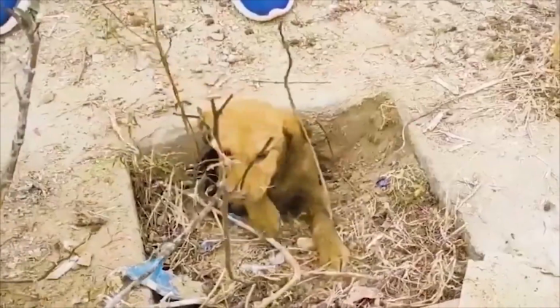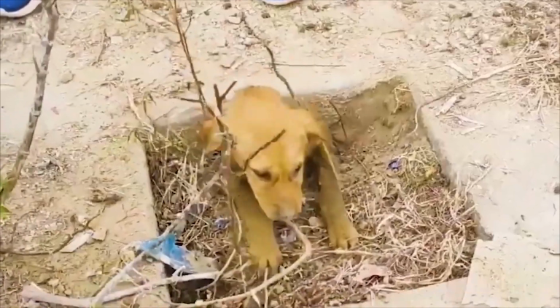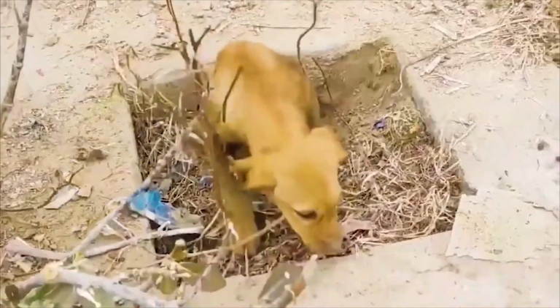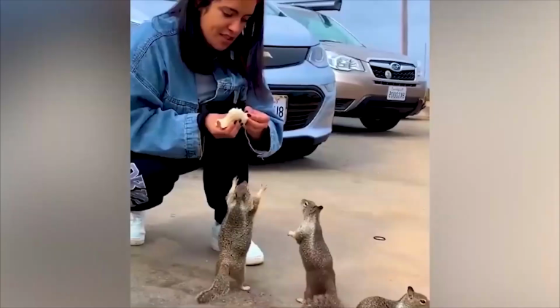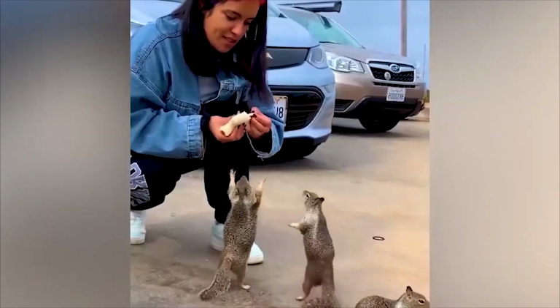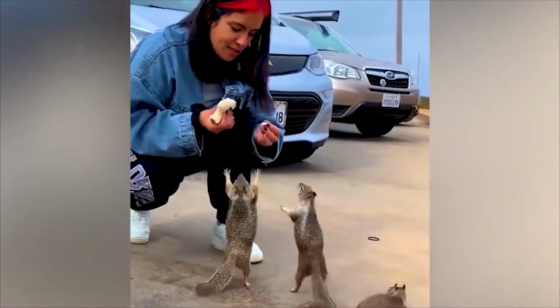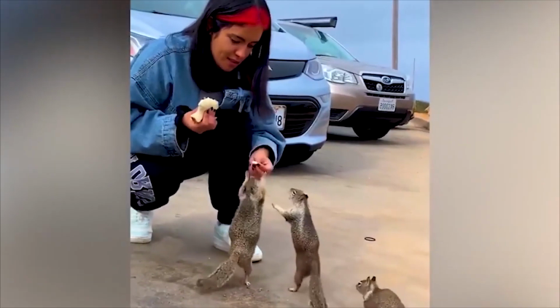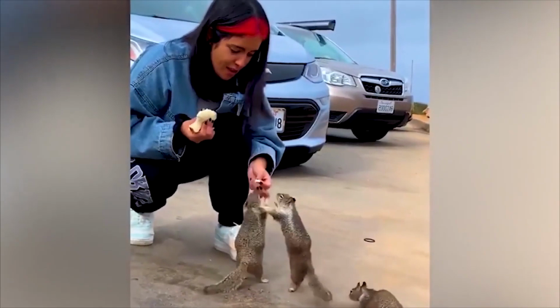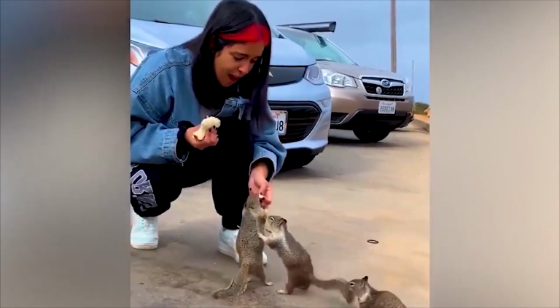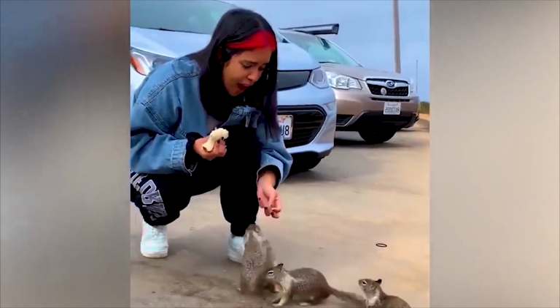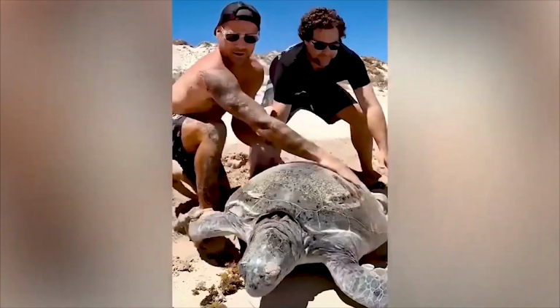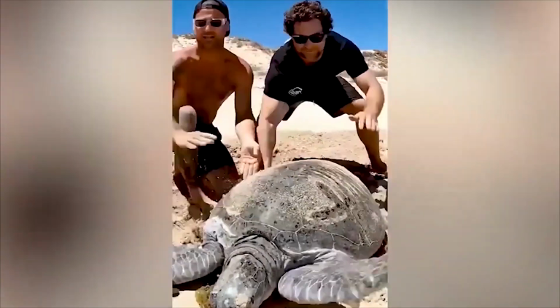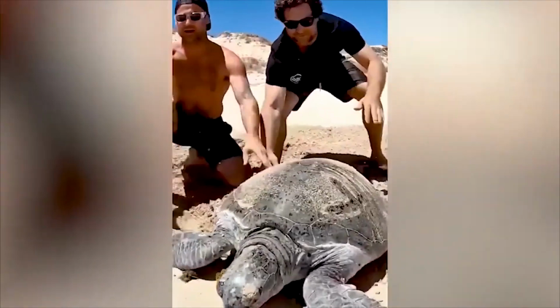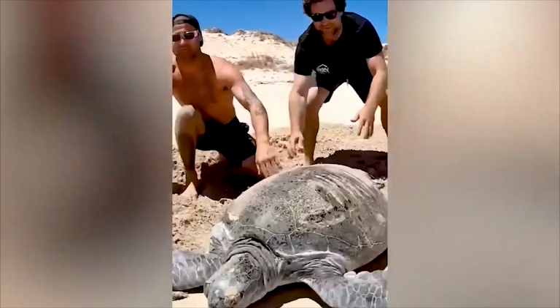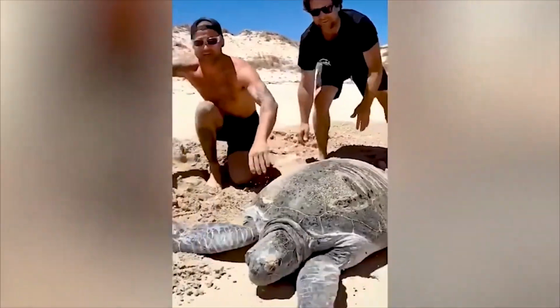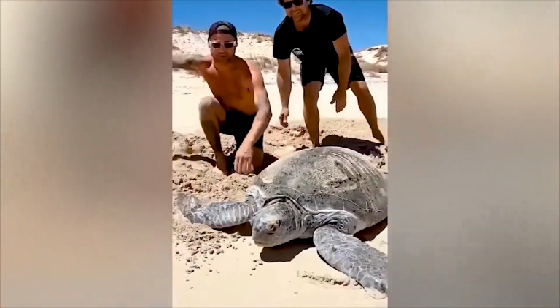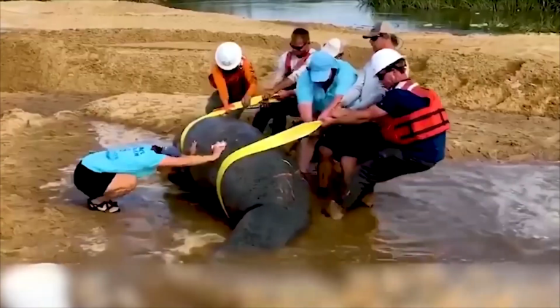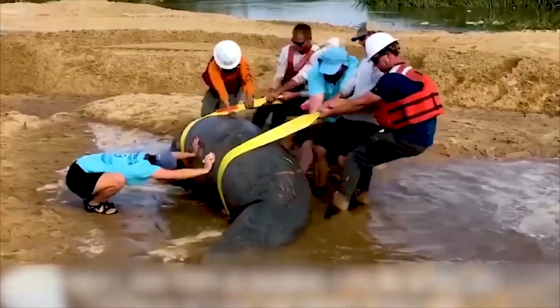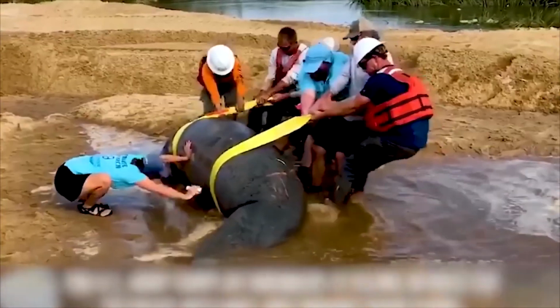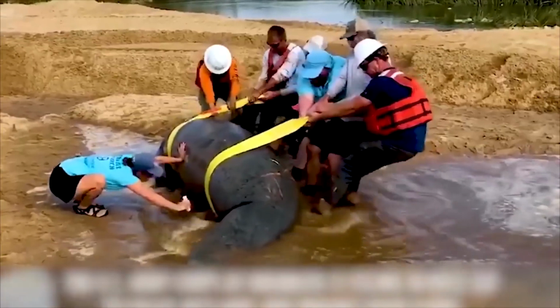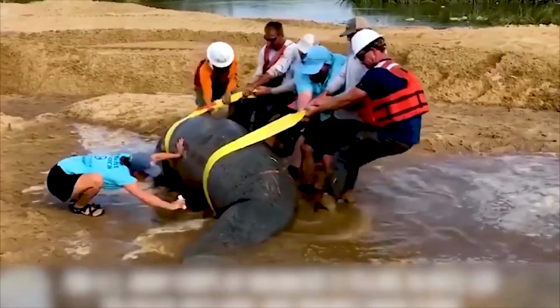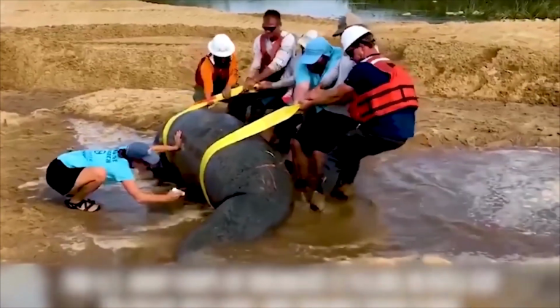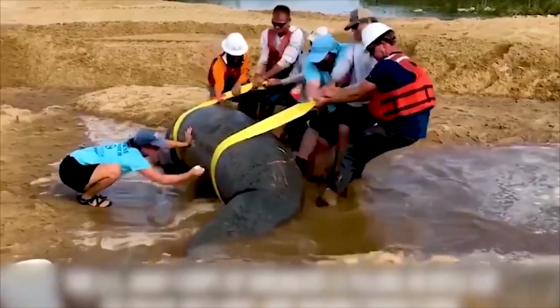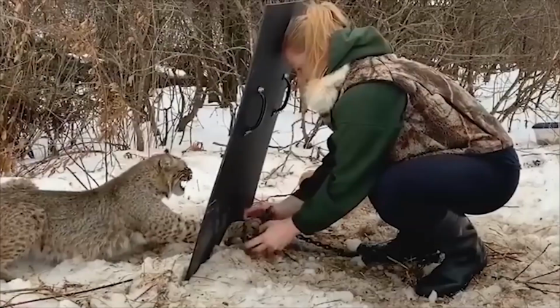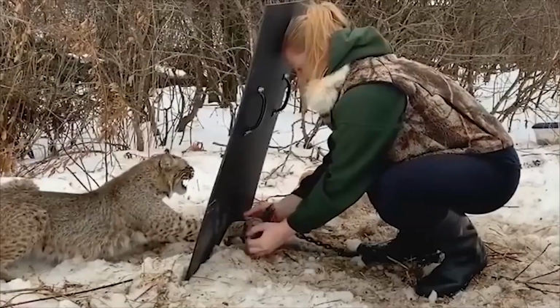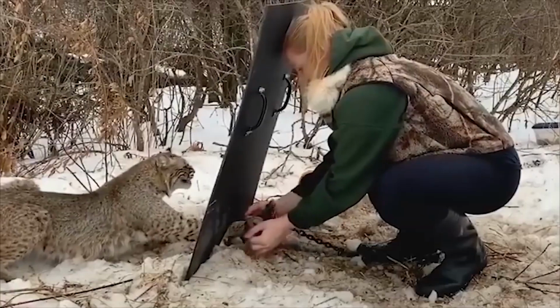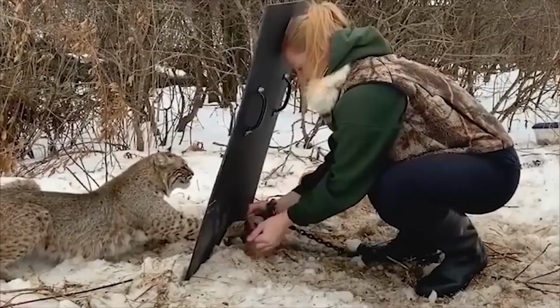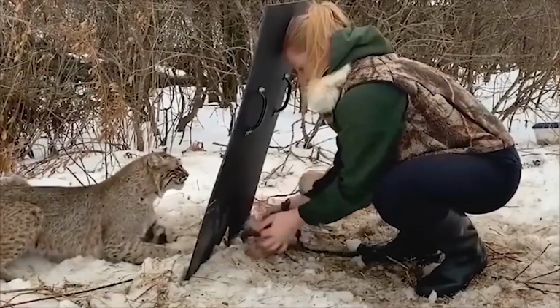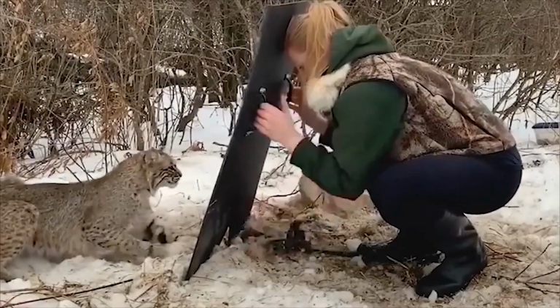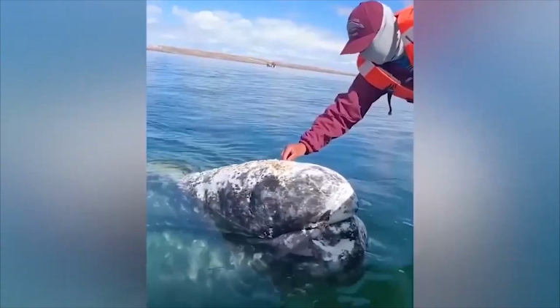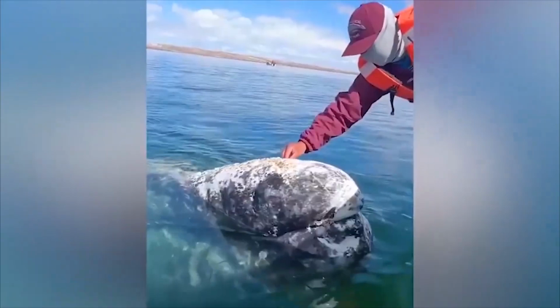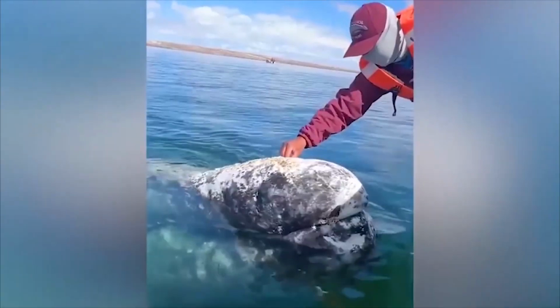Saving animals is saving our lives. Please share this video to spread the message to everyone, and don't forget to let us know your own experiences in the comments.